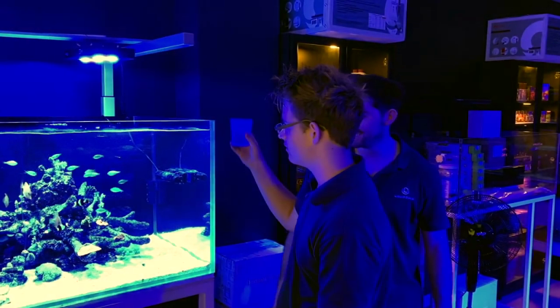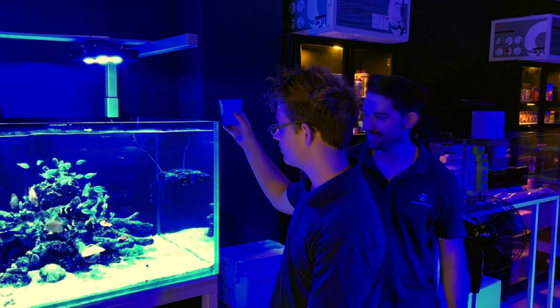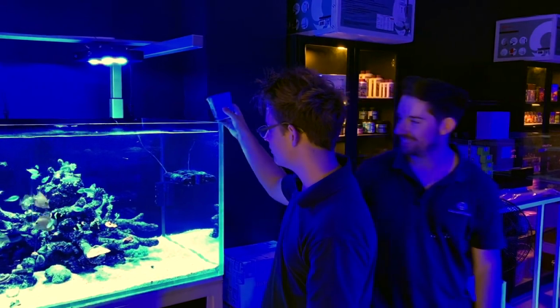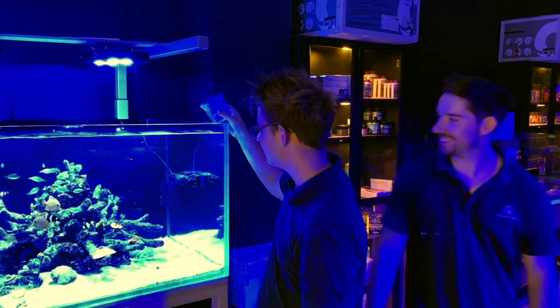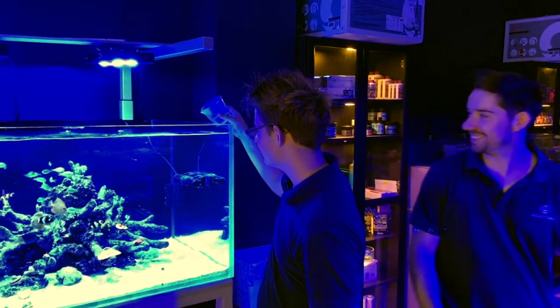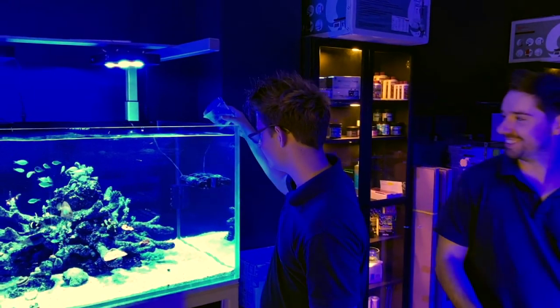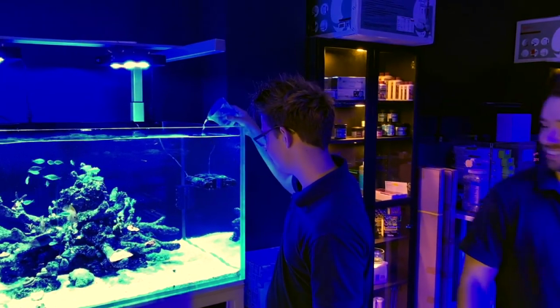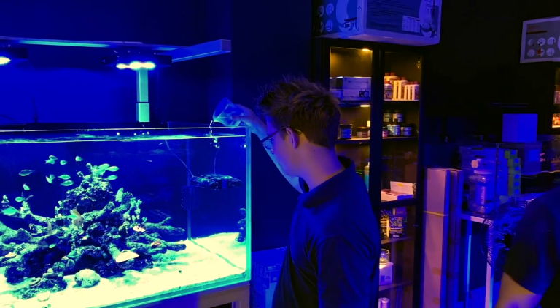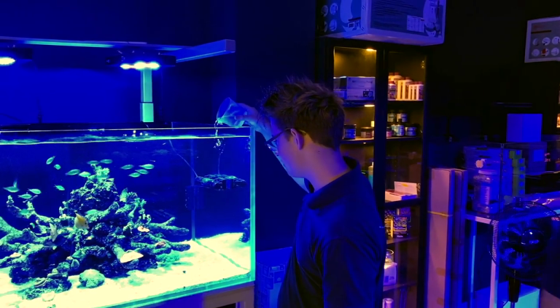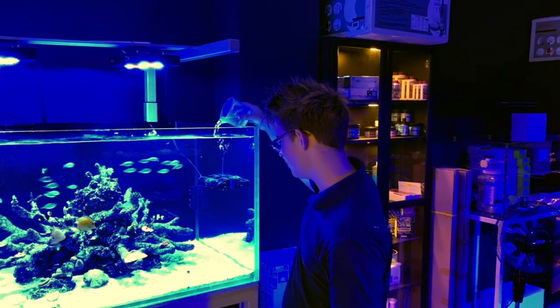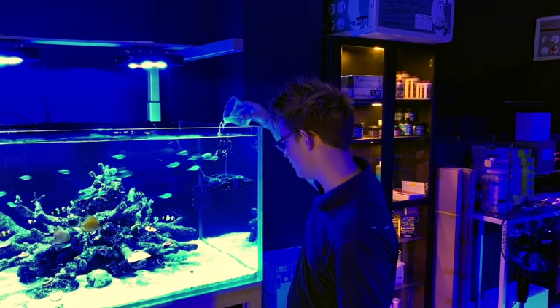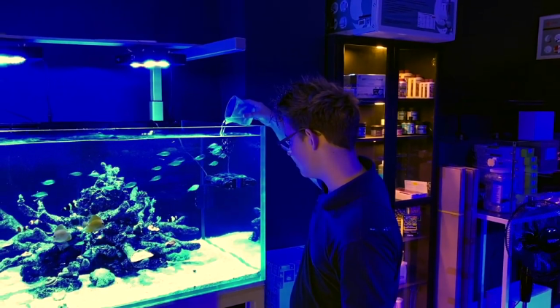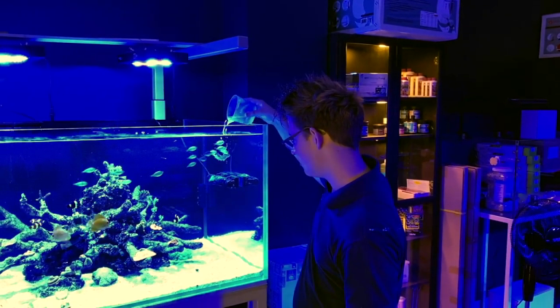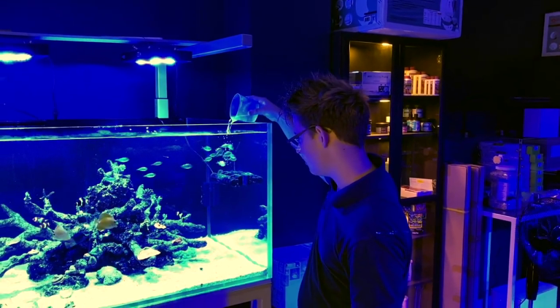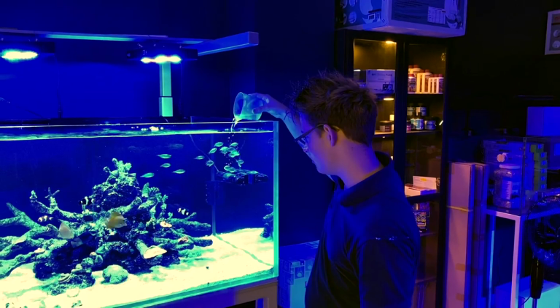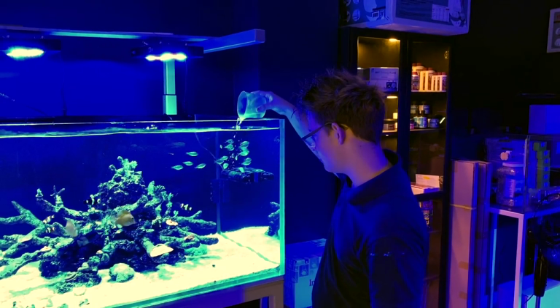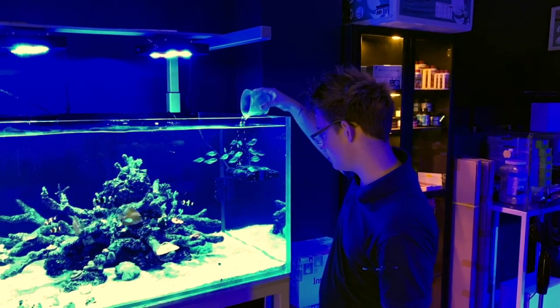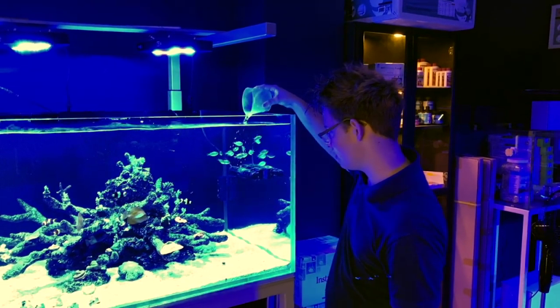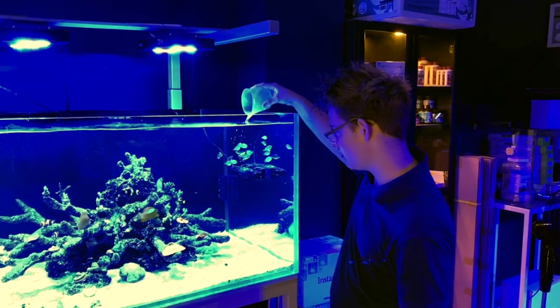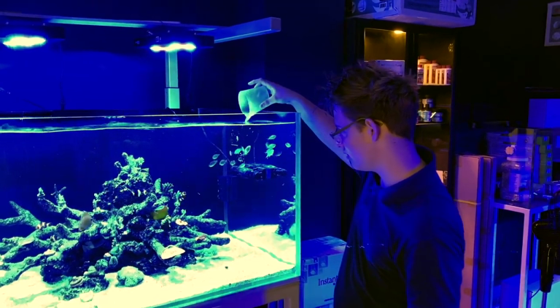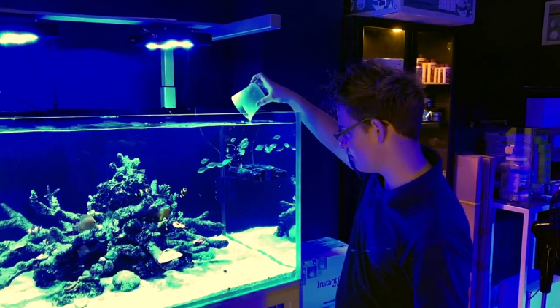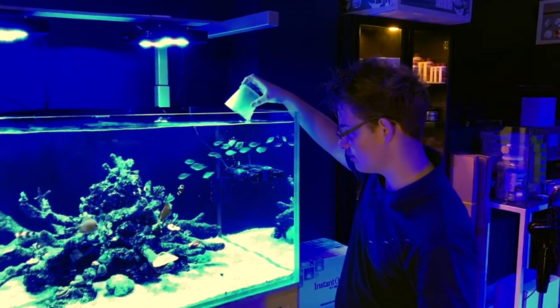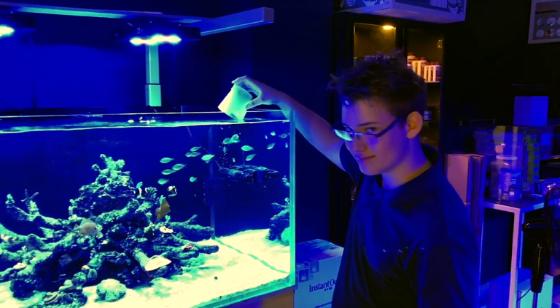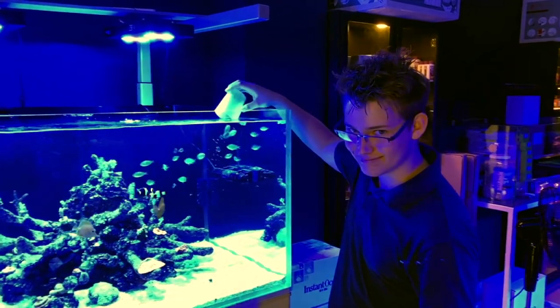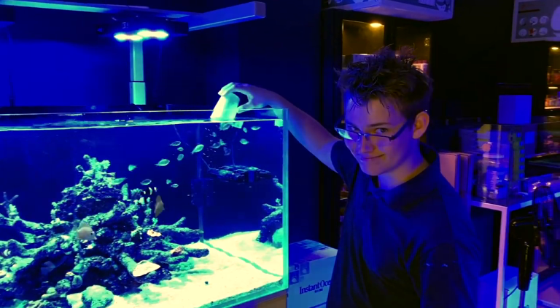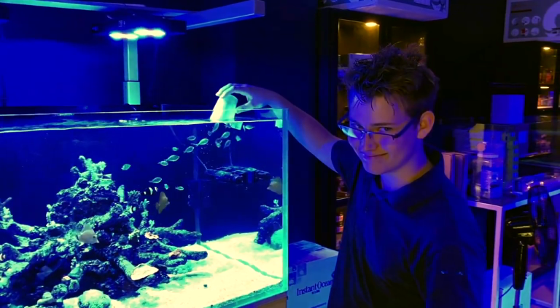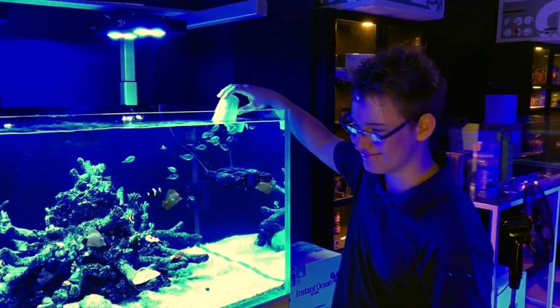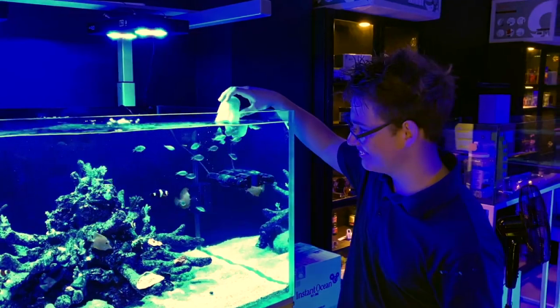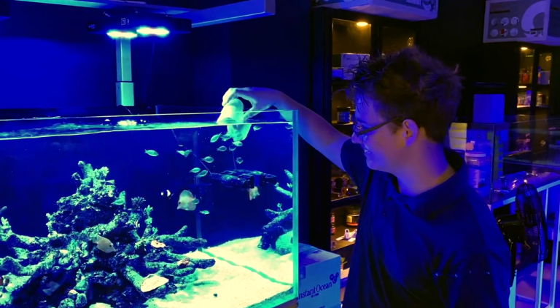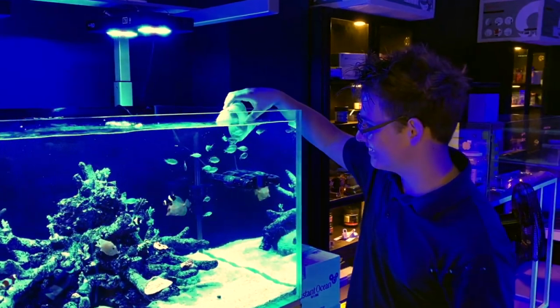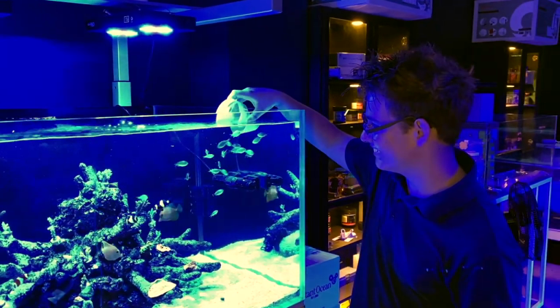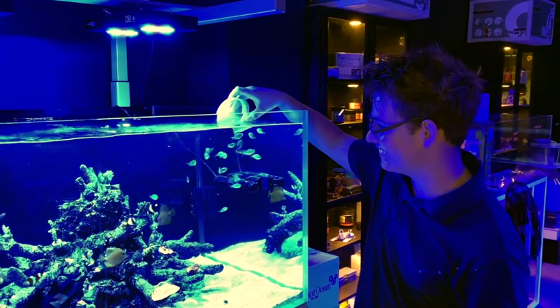Alright guys, that wraps up my video from Liquid Oasis. Don't be afraid to get onto their Facebook and shoot them a message for any questions you have about the equipment and things they develop and work on. Until next time guys, thanks for watching. Have a good one. Bye.